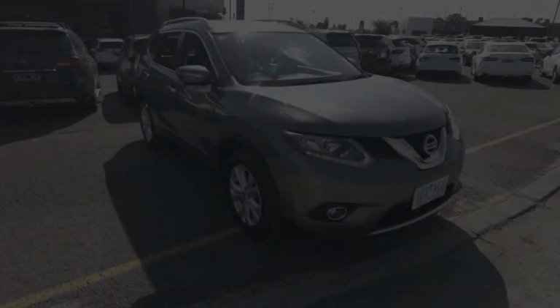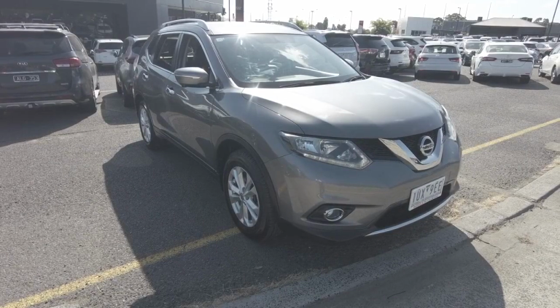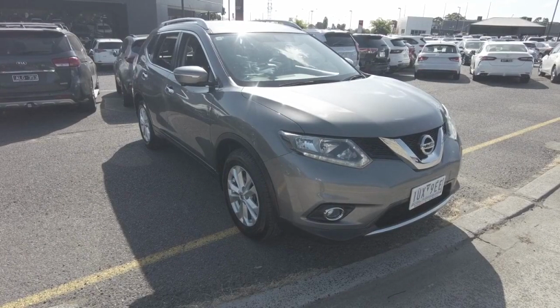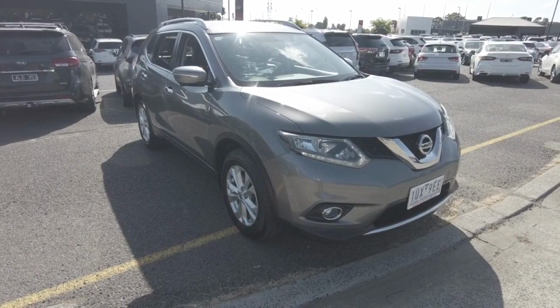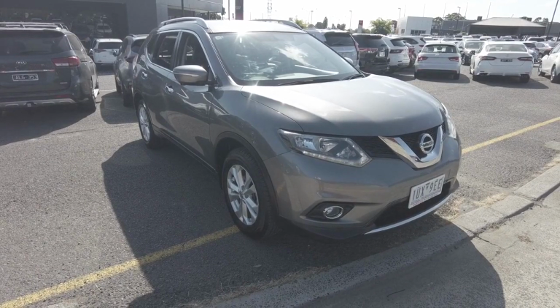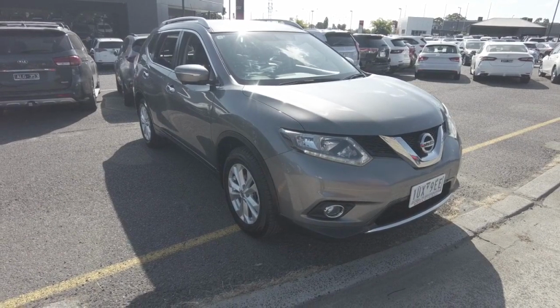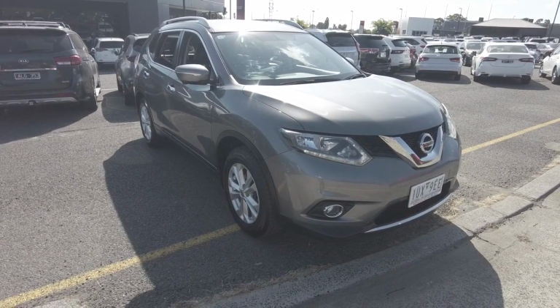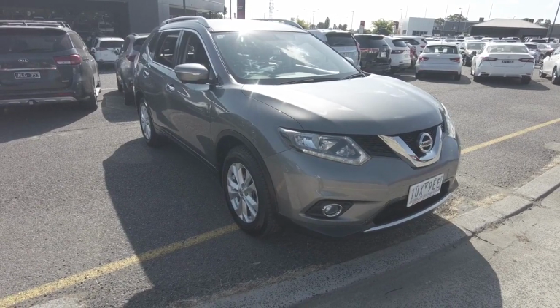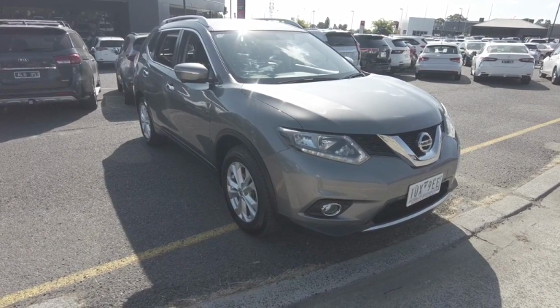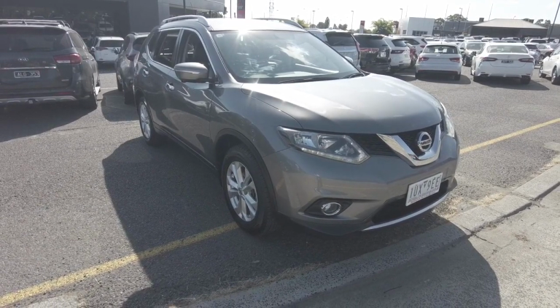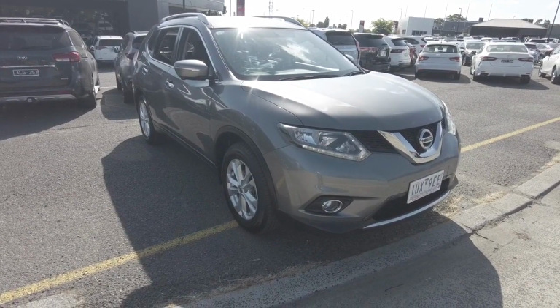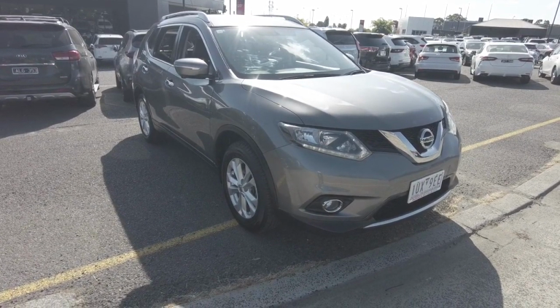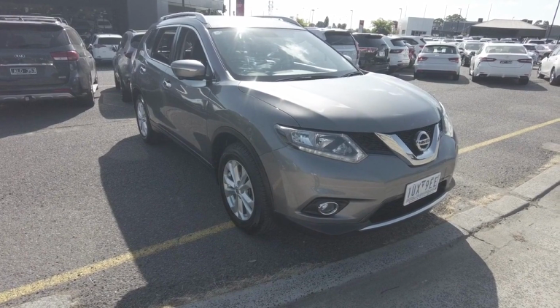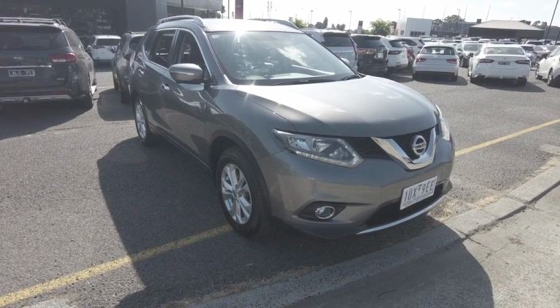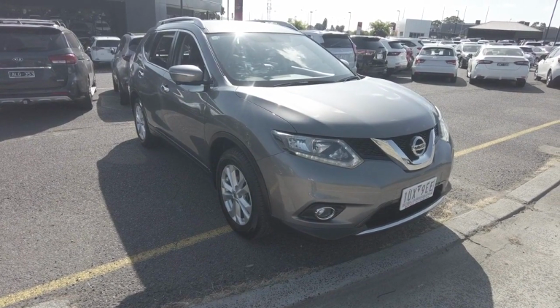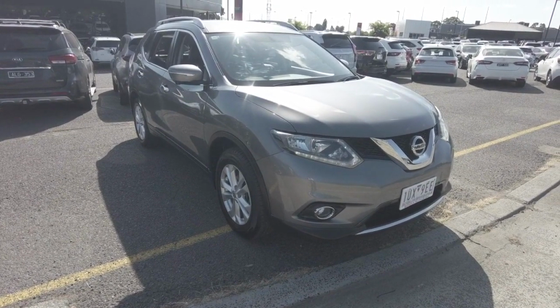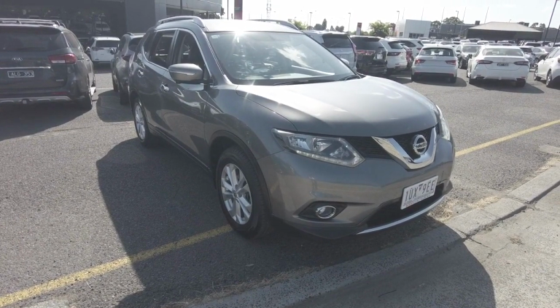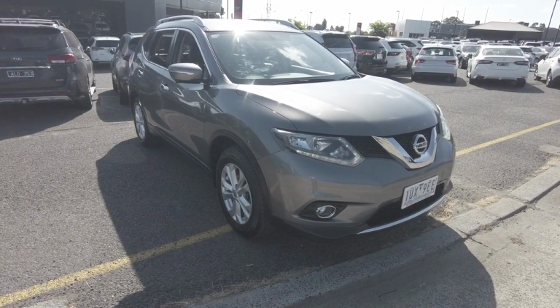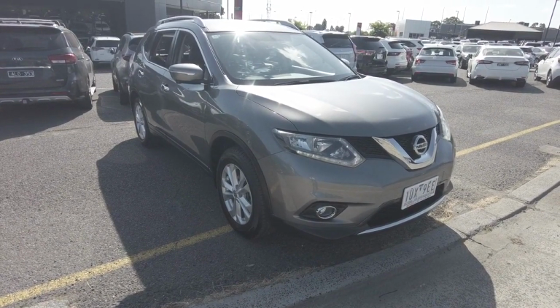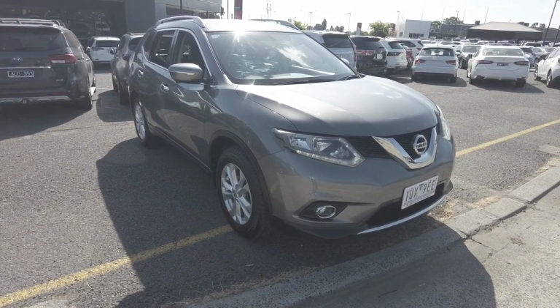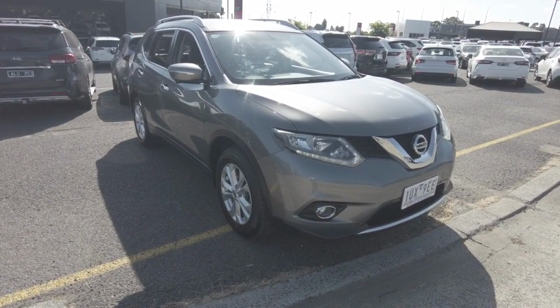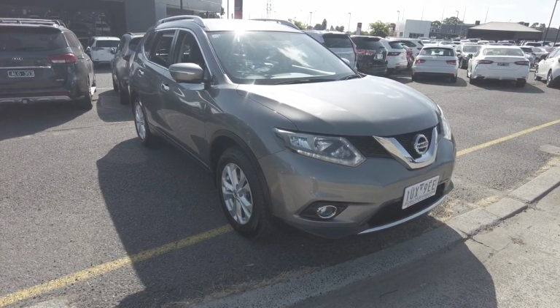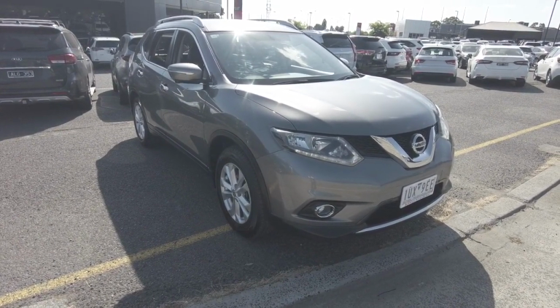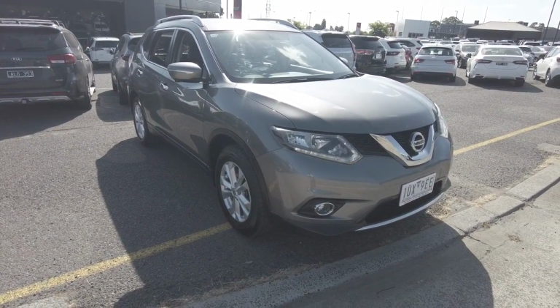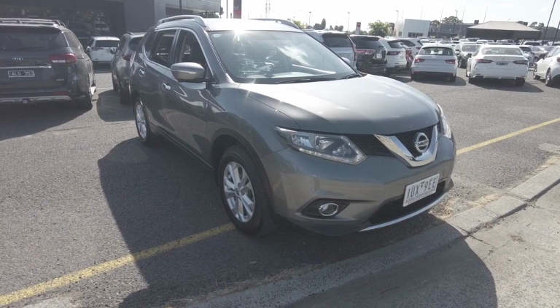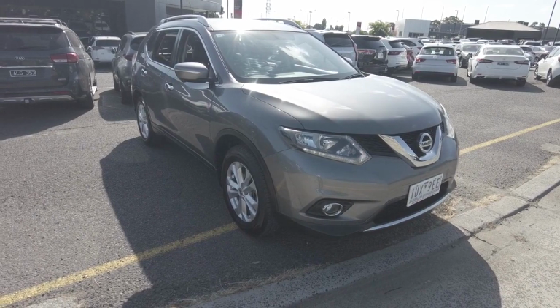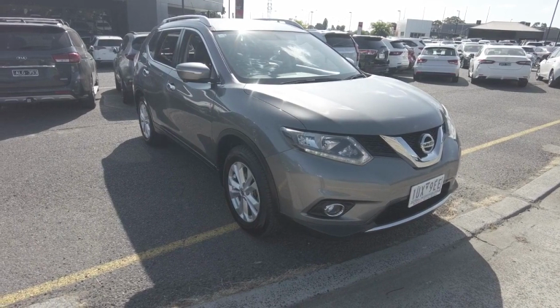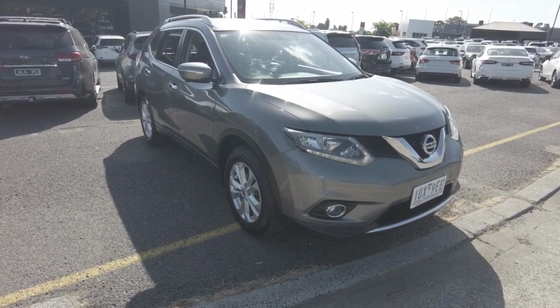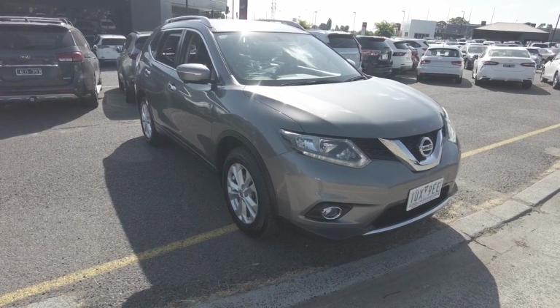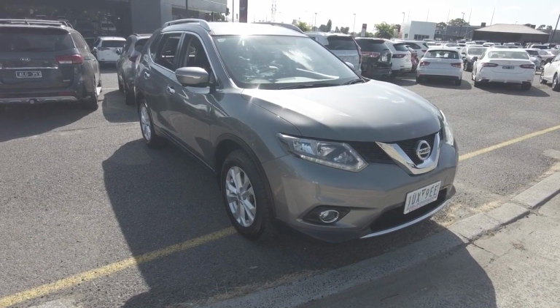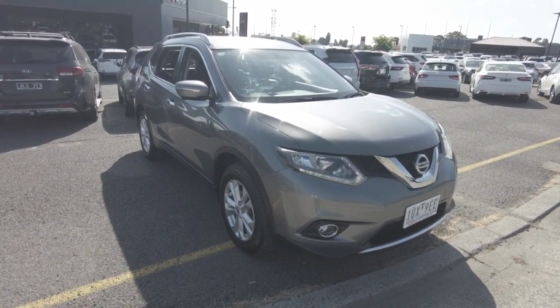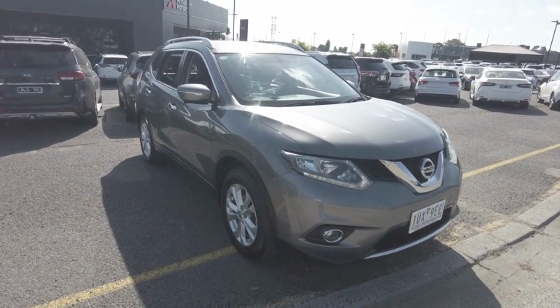Good afternoon ladies and gentlemen. Jesse from Berwick Mitsubishi here, located at 20-32 Kangan Drive, Berwick. Today I have the absolute pleasure of showcasing this beautiful 2016 Nissan X-Trail STL T32 model.